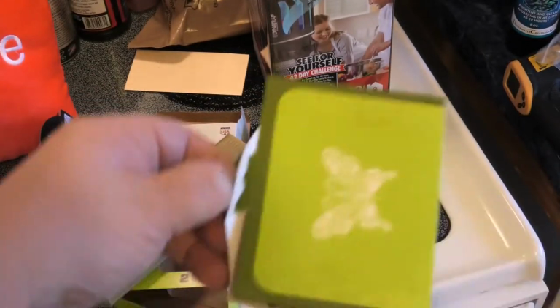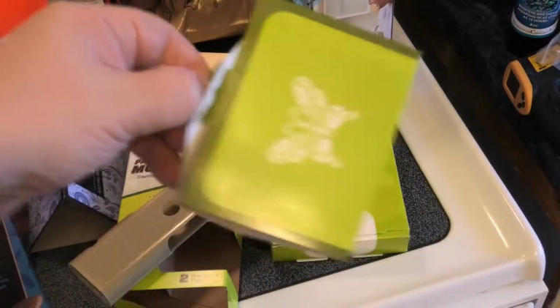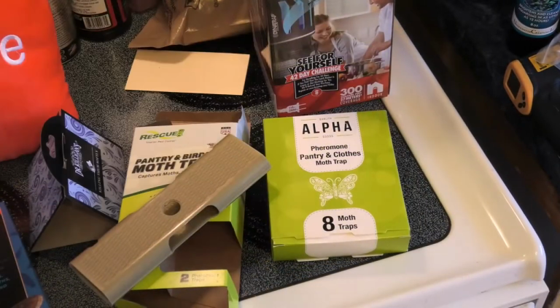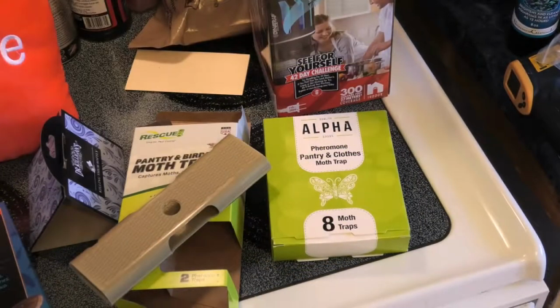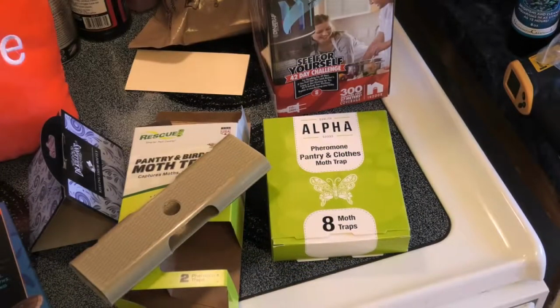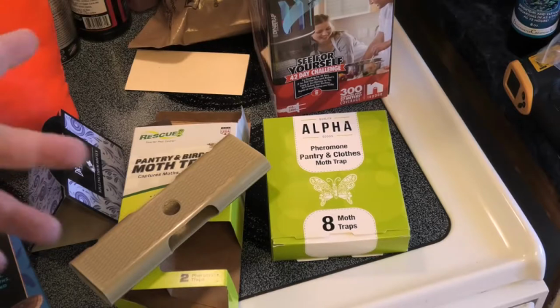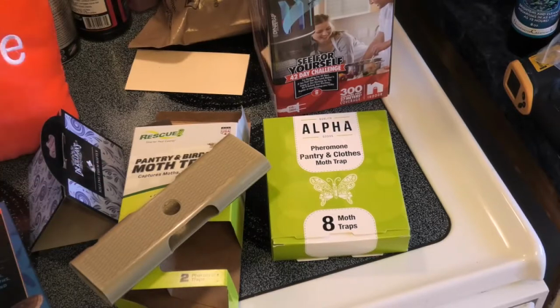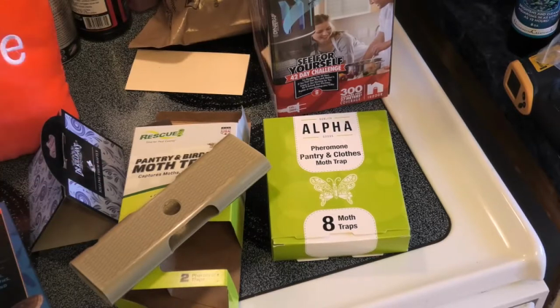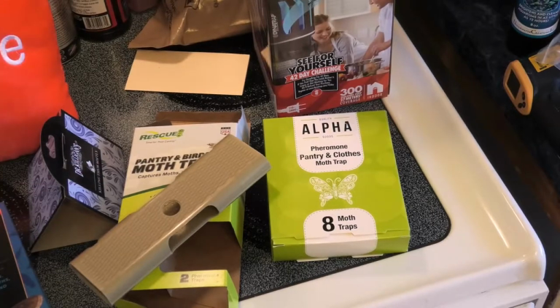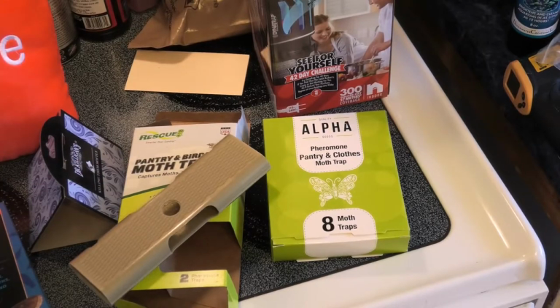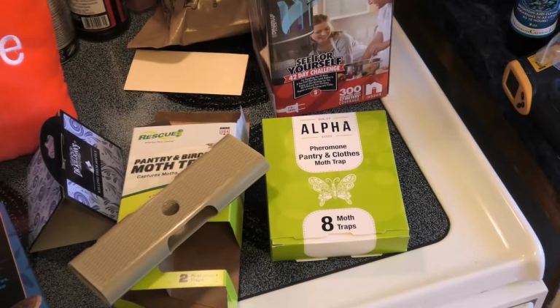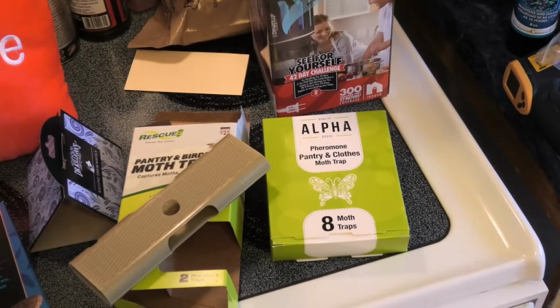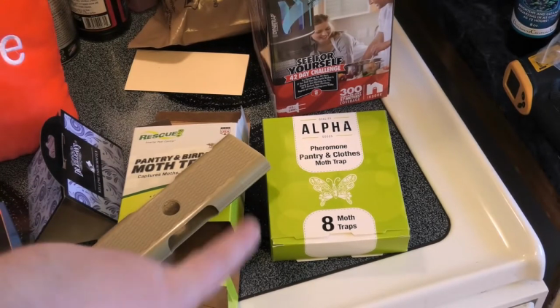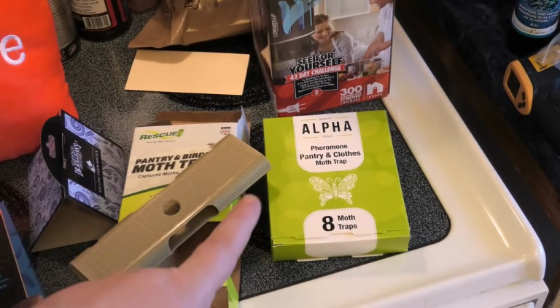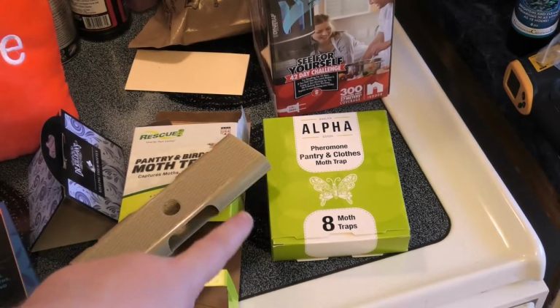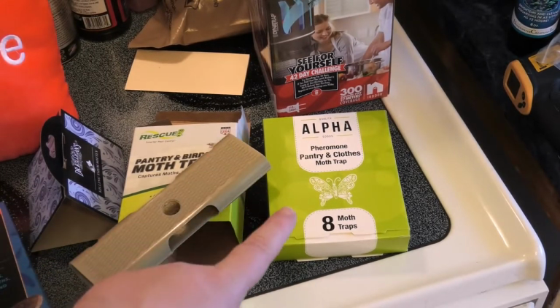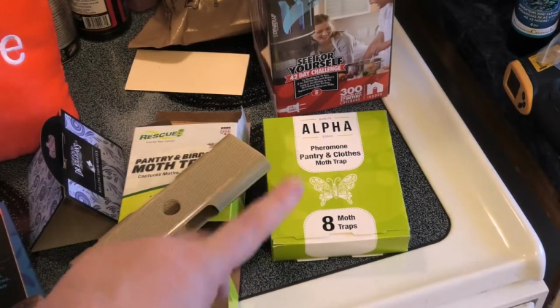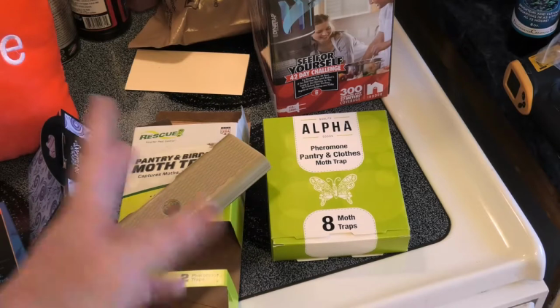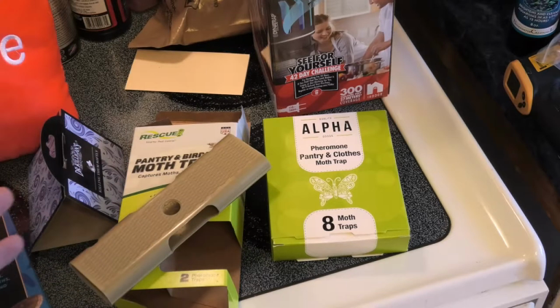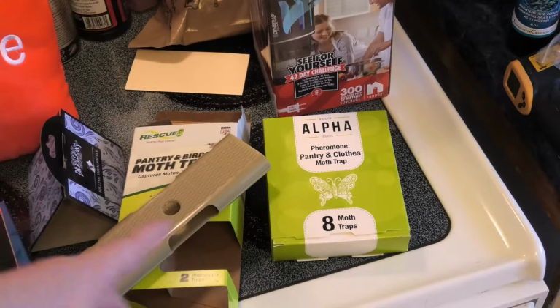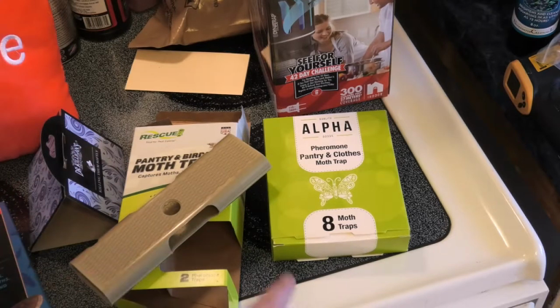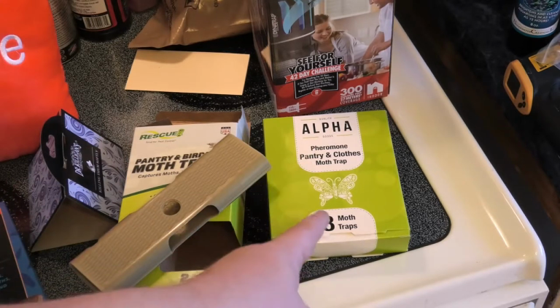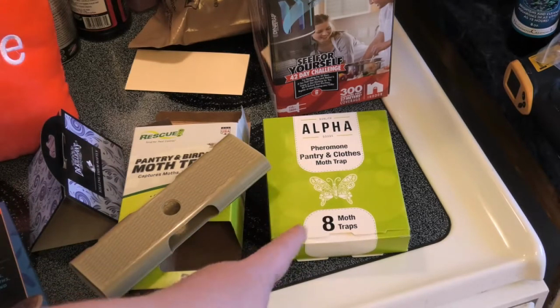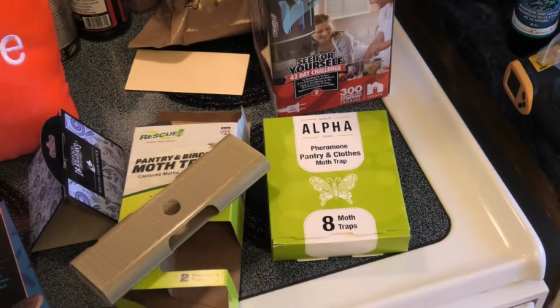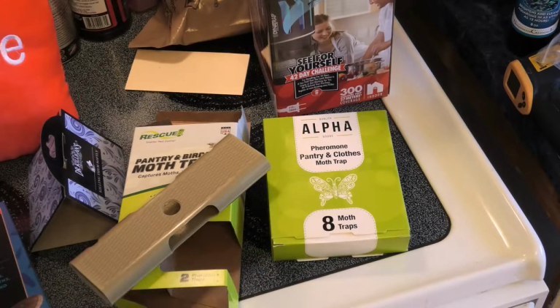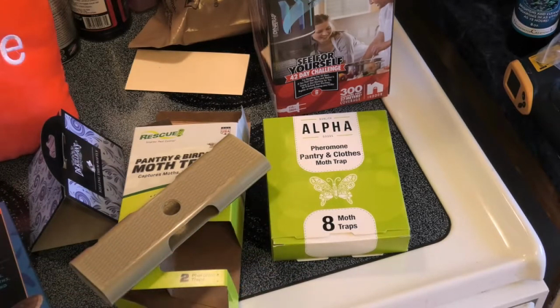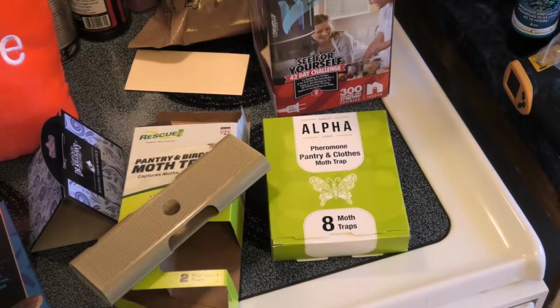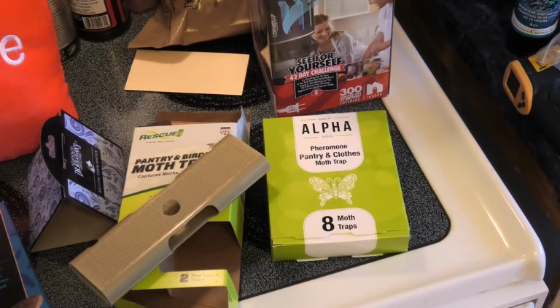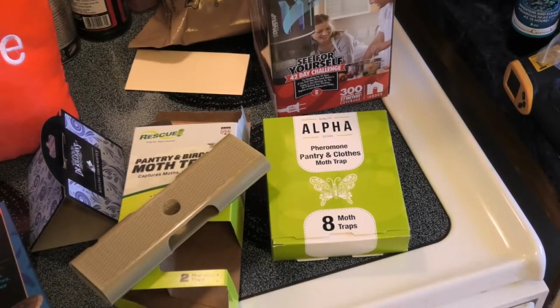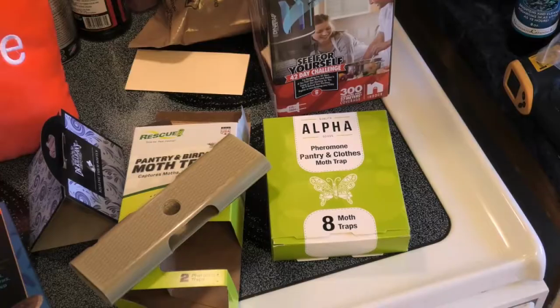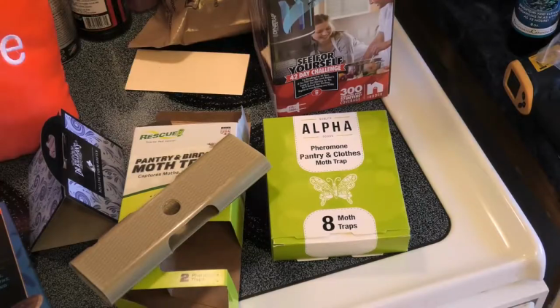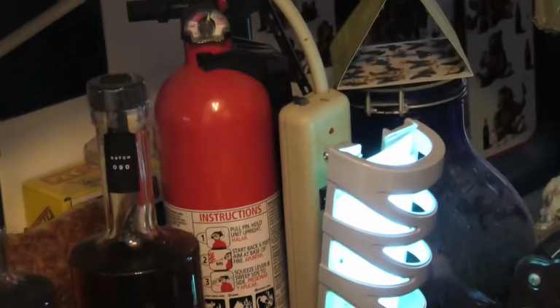This is the one that works. You don't even have to think — there's no thinking involved with this one when it's time to replace the trap. You don't need to ask yourself 'do I have a pantry moth or a clothes moth?' I guess if it's in the kitchen it's probably pantry, and in the bedroom it's probably clothes. So that one takes care of both.